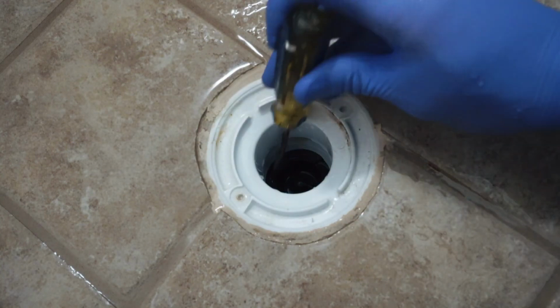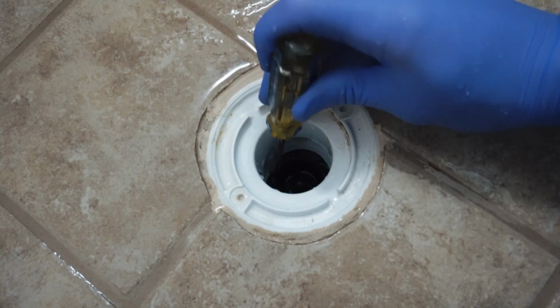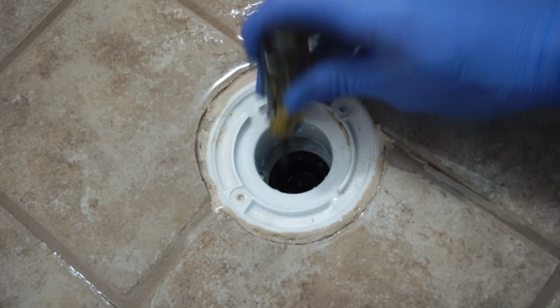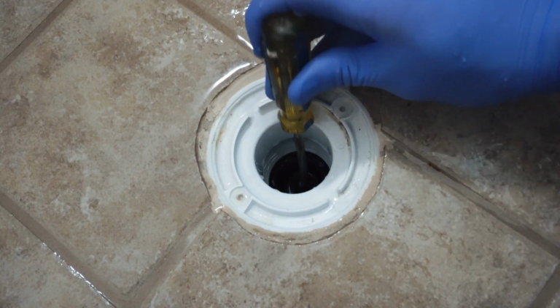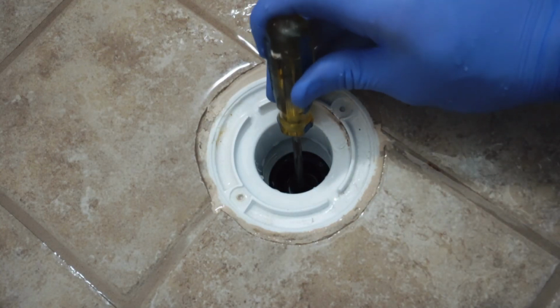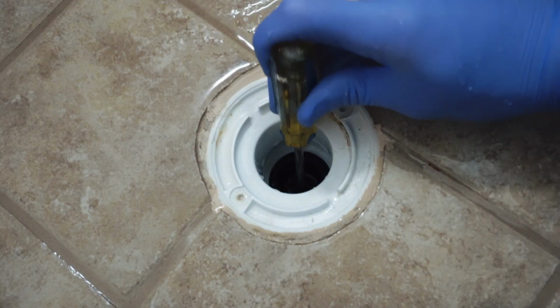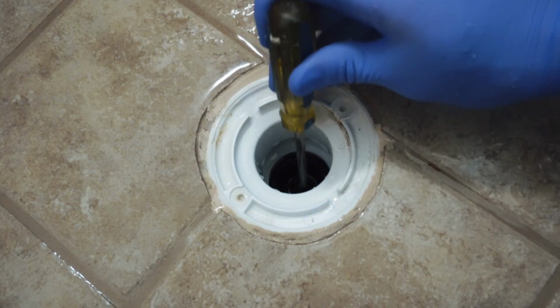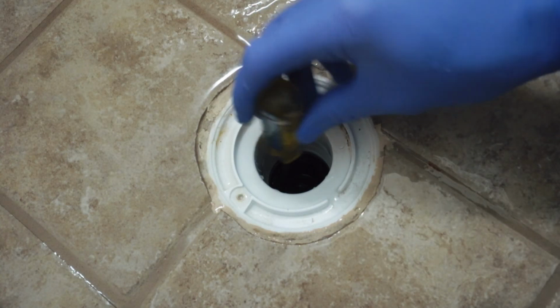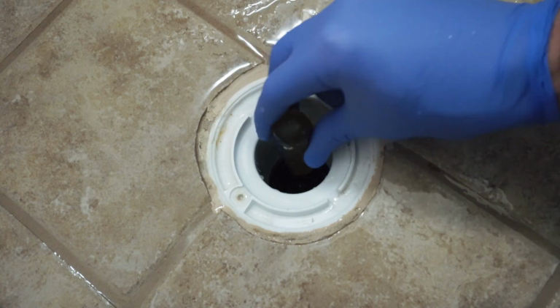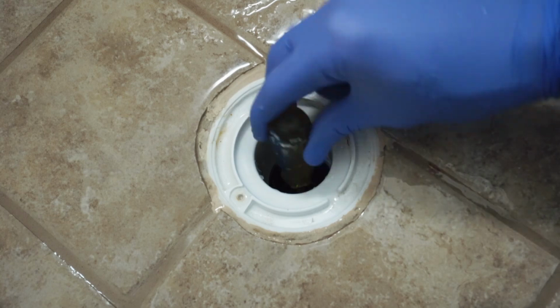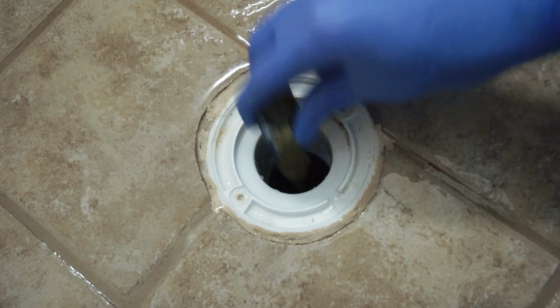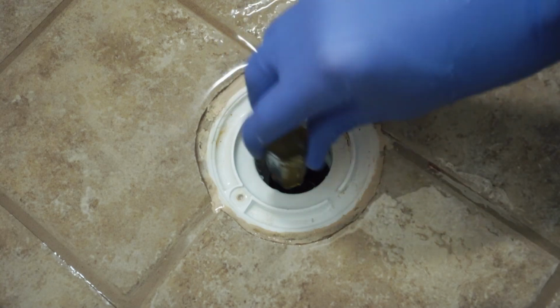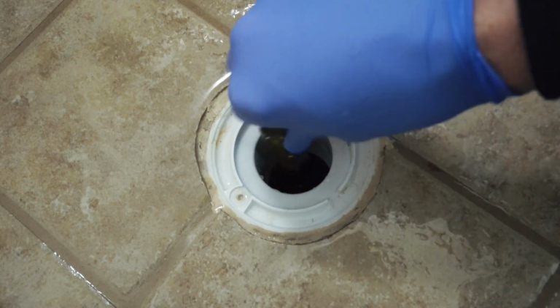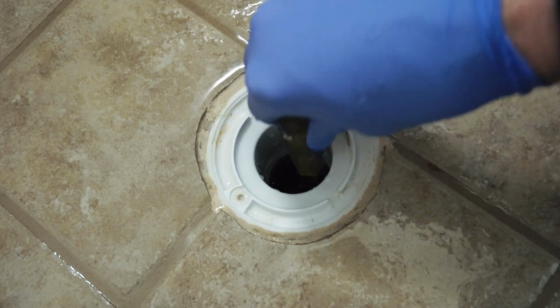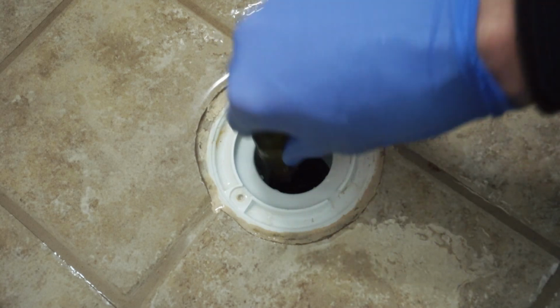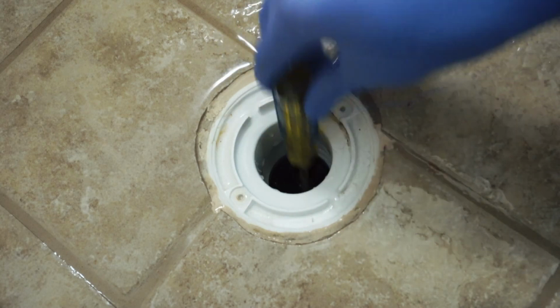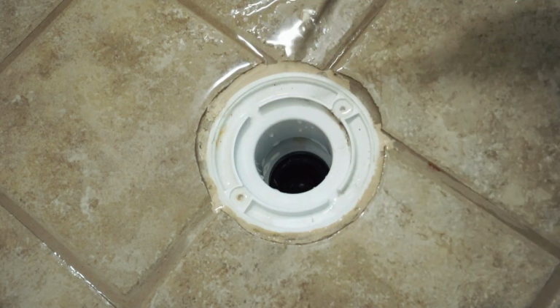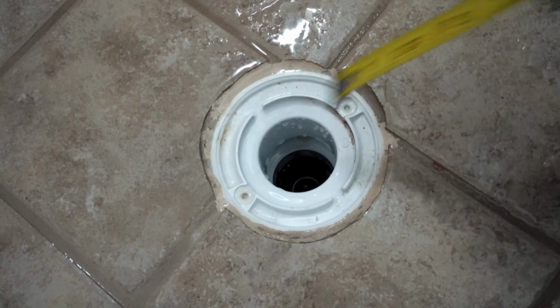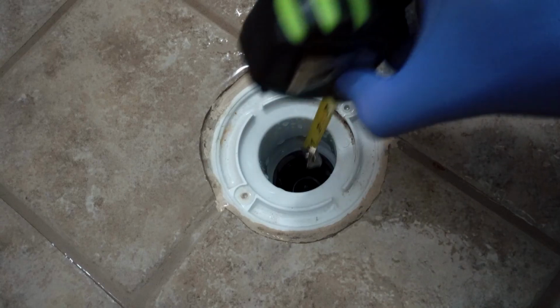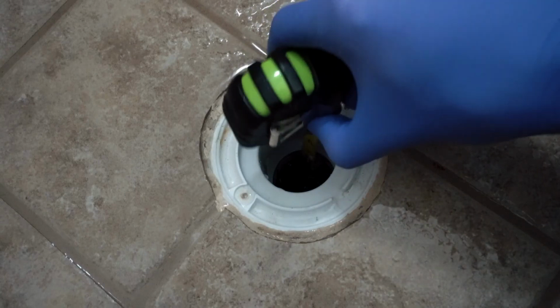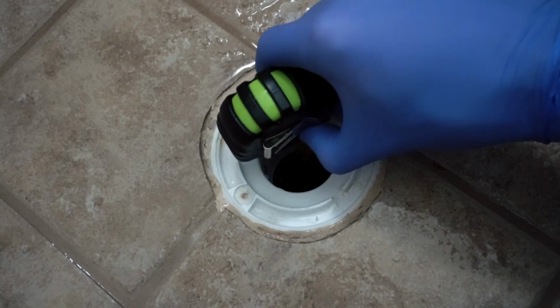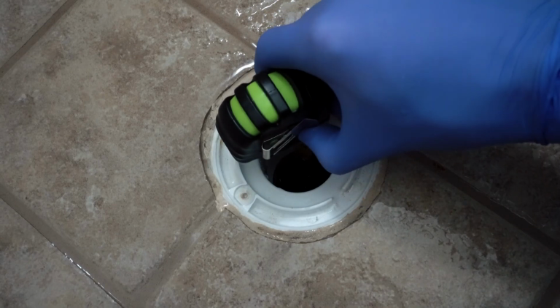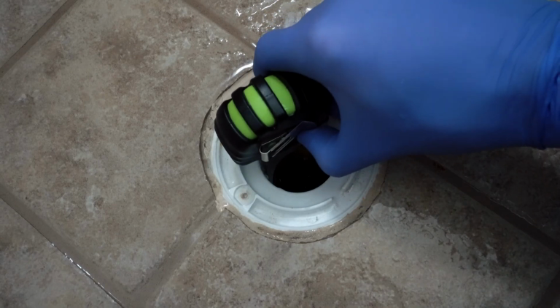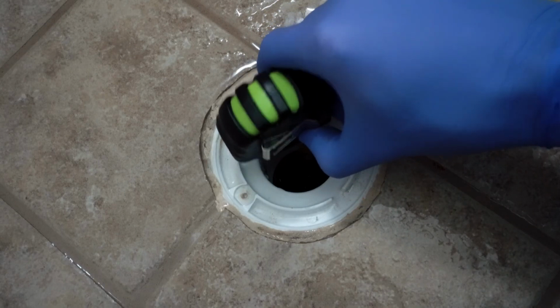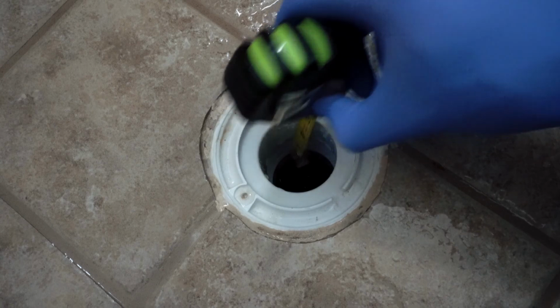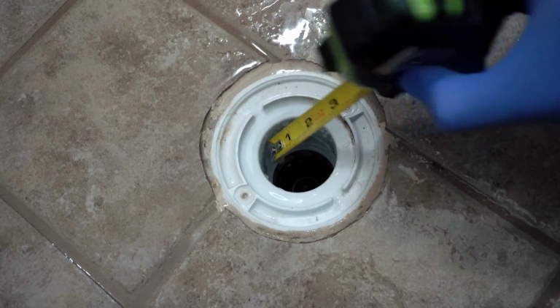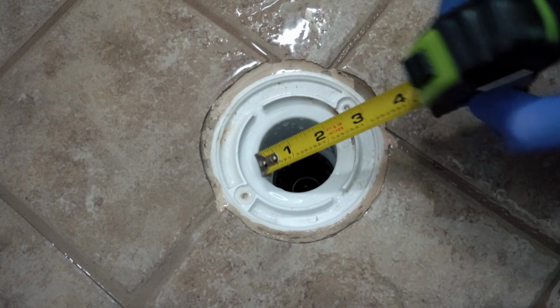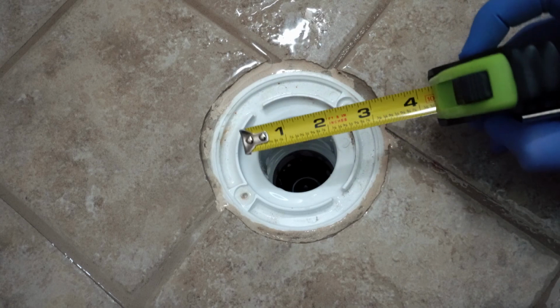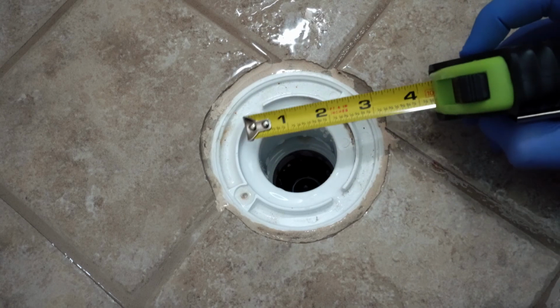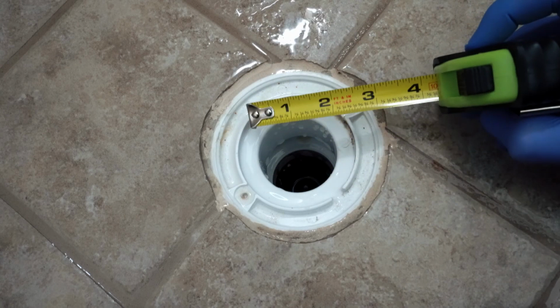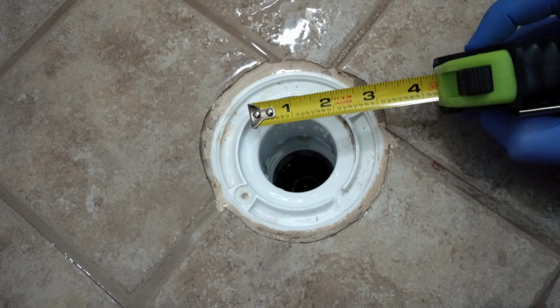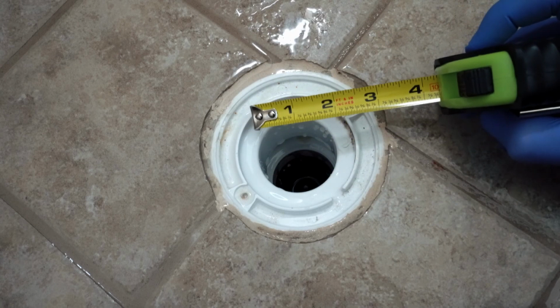What you're also going to want to do is push a screwdriver down through the Green Drain just to make sure the silicone skirt is seated properly. Then you can measure just to make sure you have the Green Drain seated to an appropriate length.